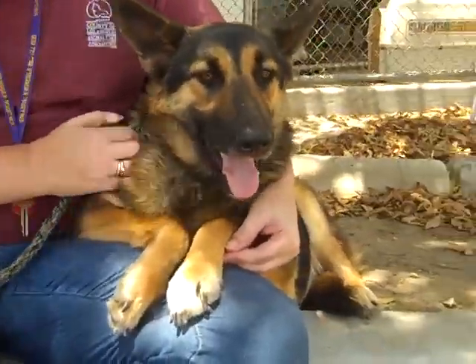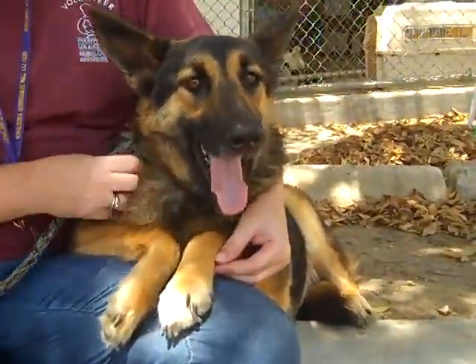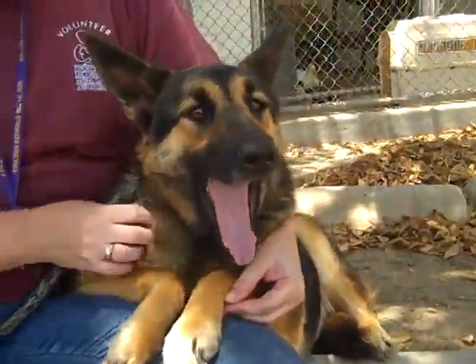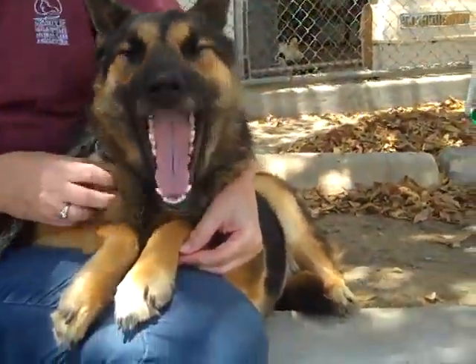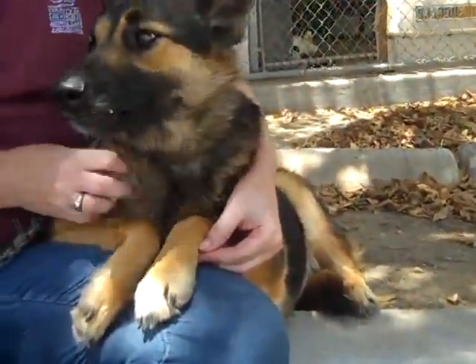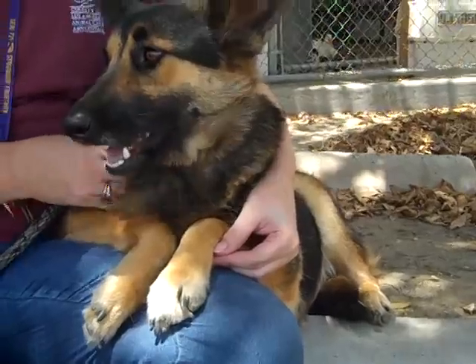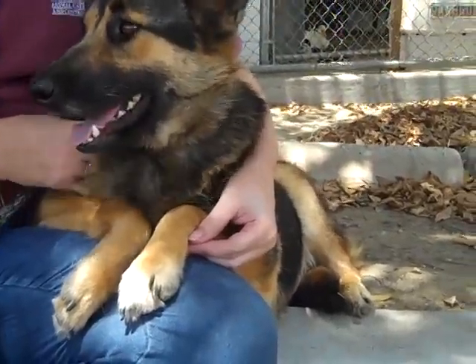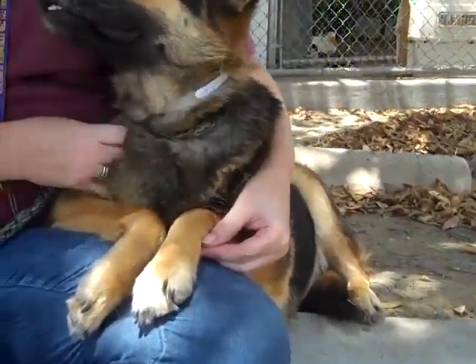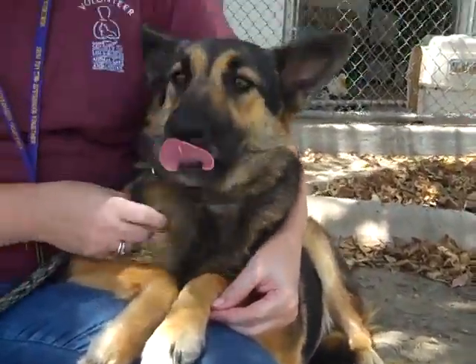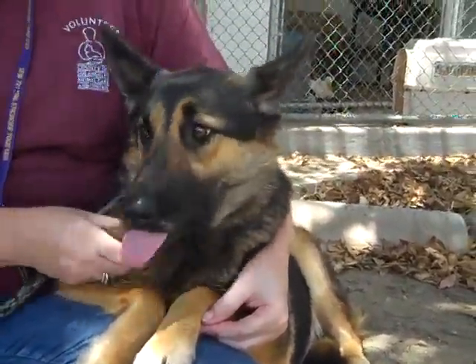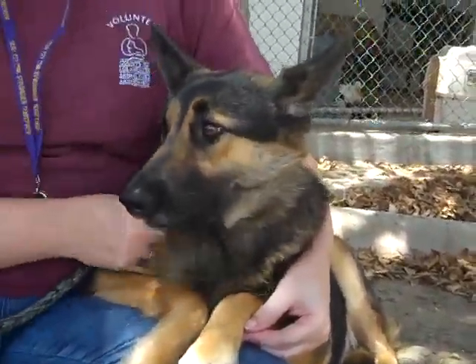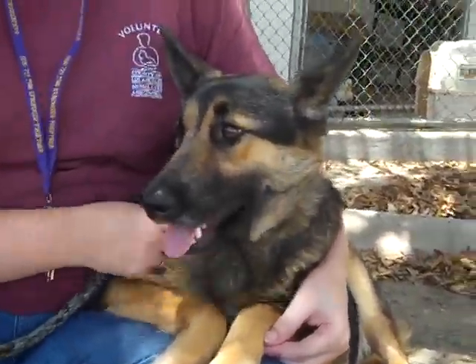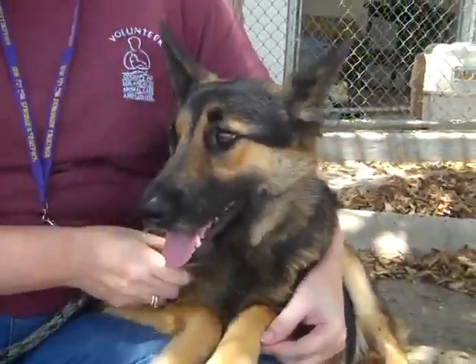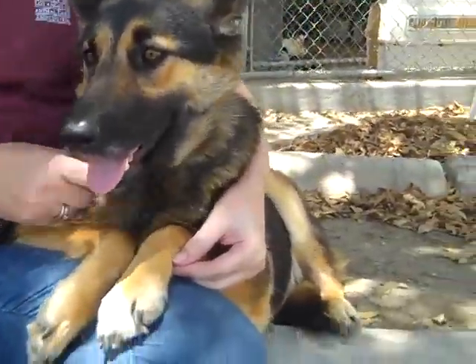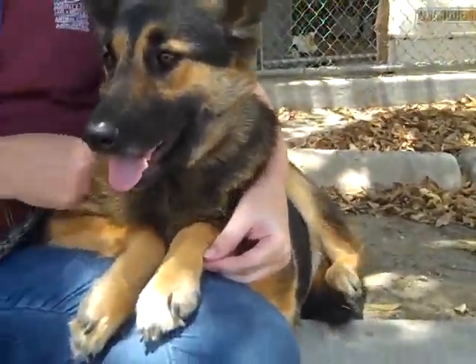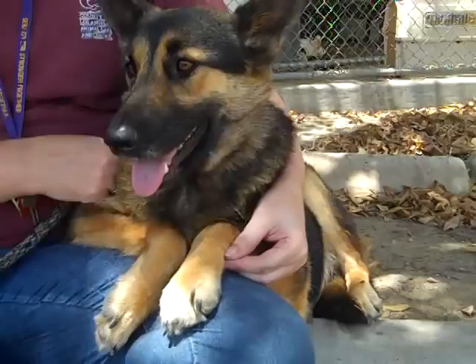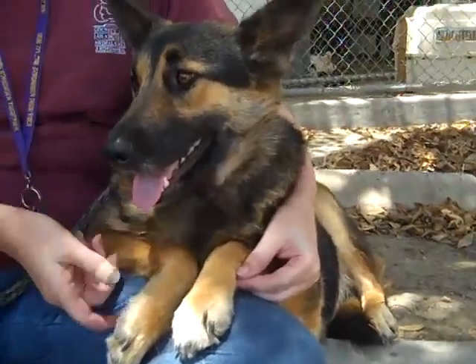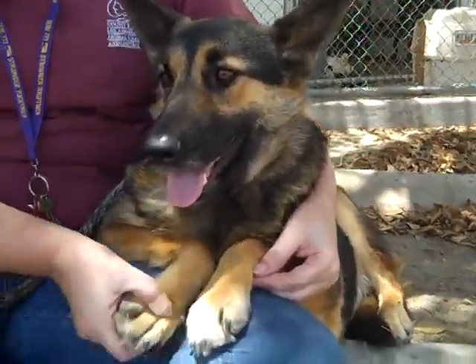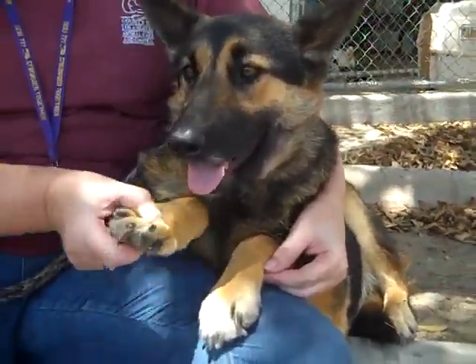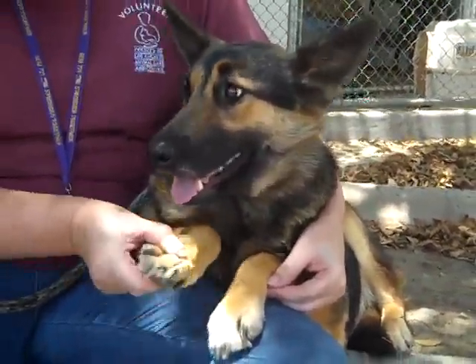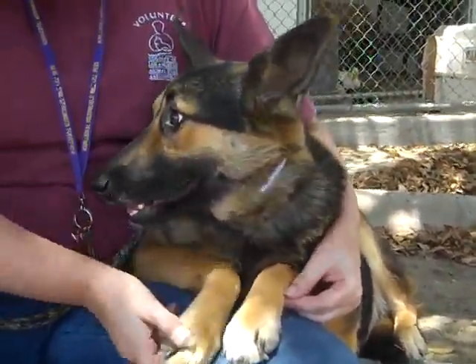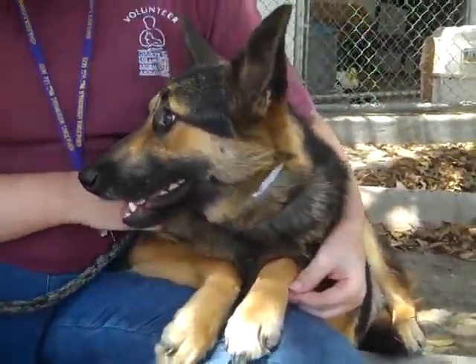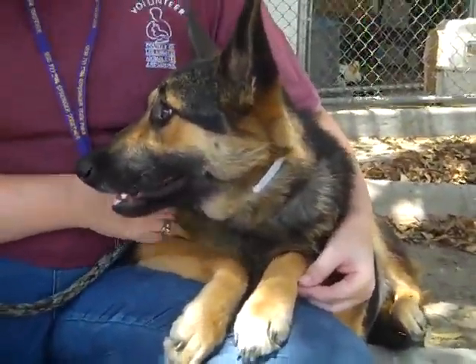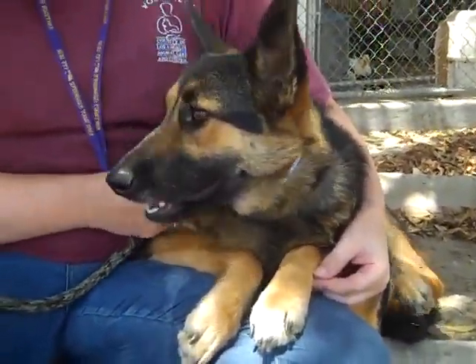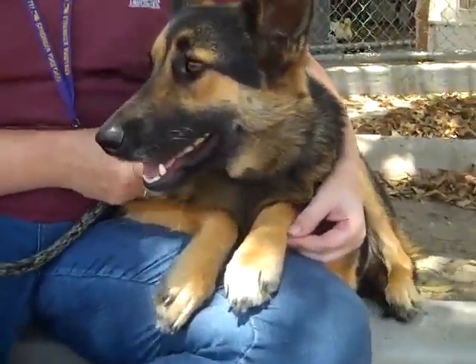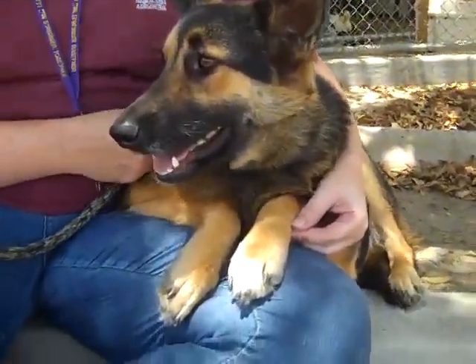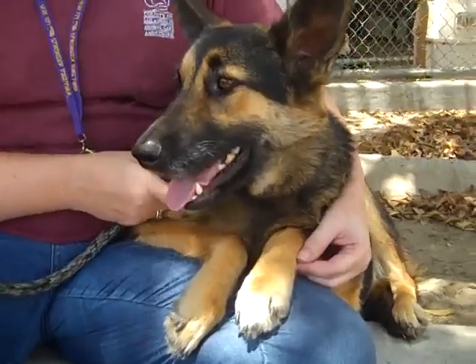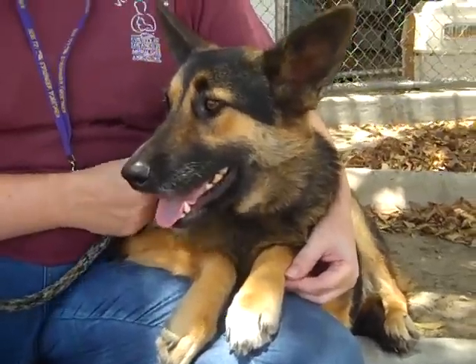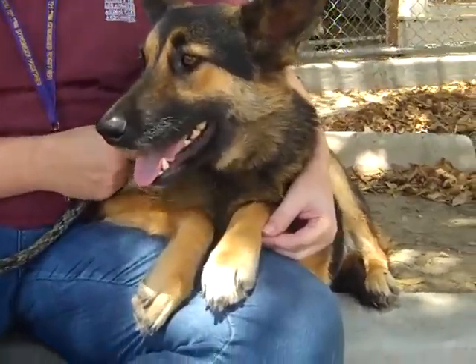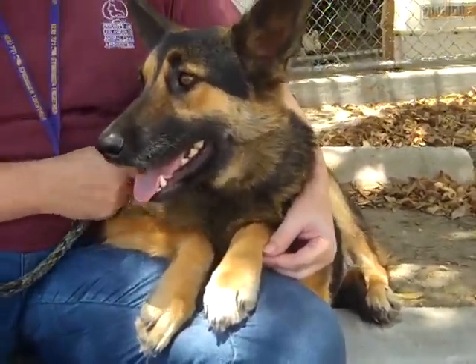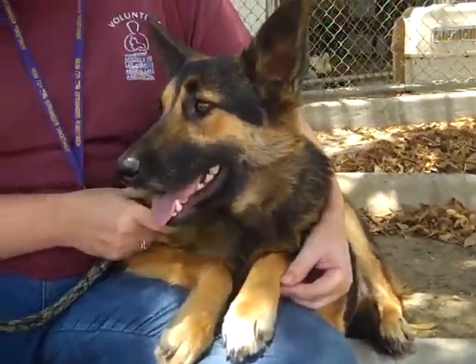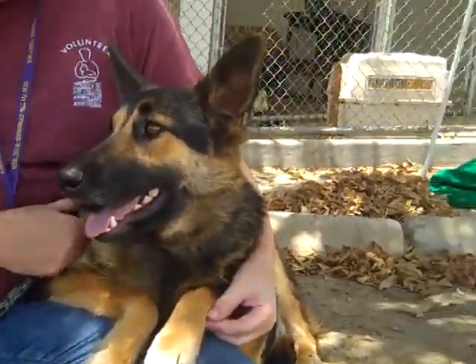All they said was they have too many pets. So she needs a loving home and she's a loving sweetheart of a dog. She's the perfect size. If you've always wanted a German Shepherd but just kind of a smaller version, she's absolutely perfect. Come and meet this gorgeous girl.